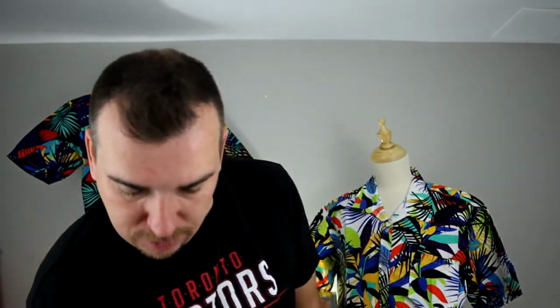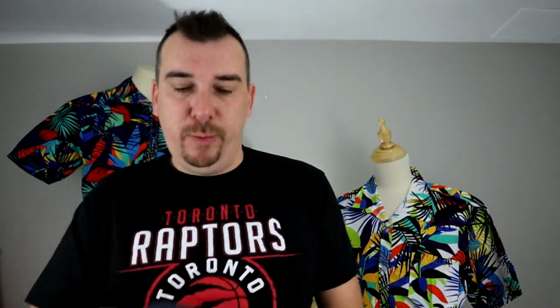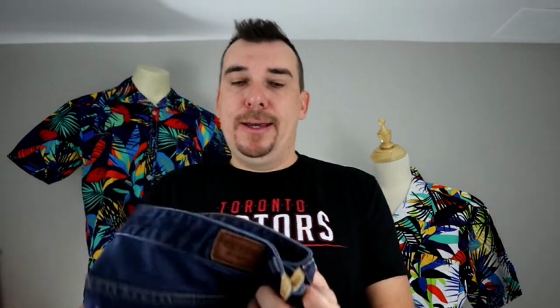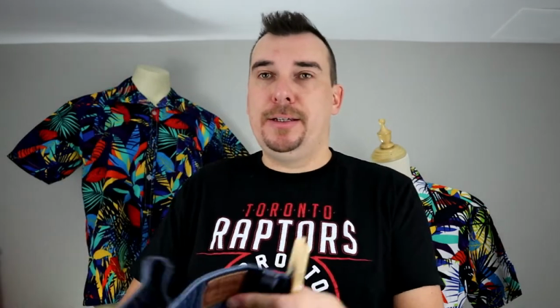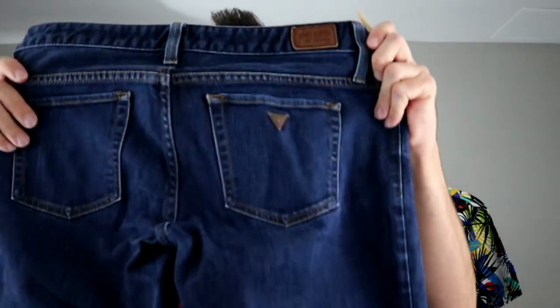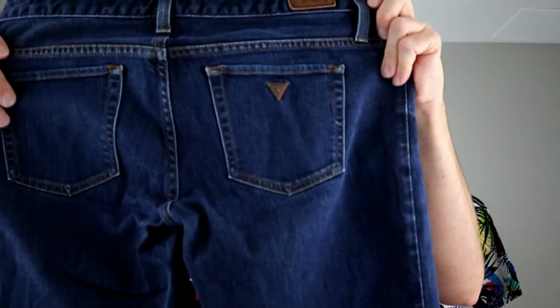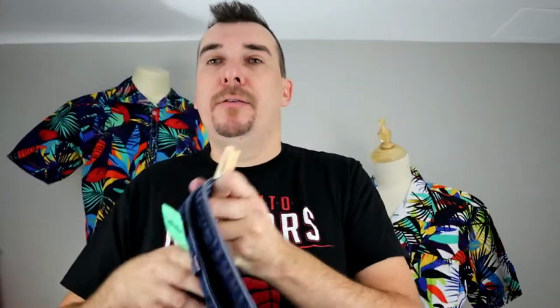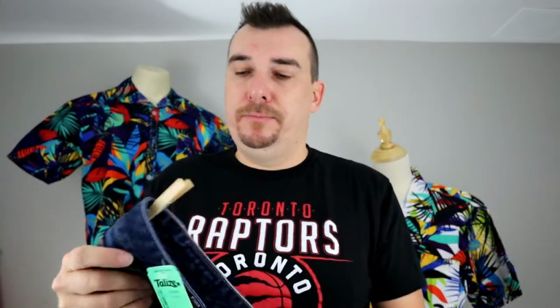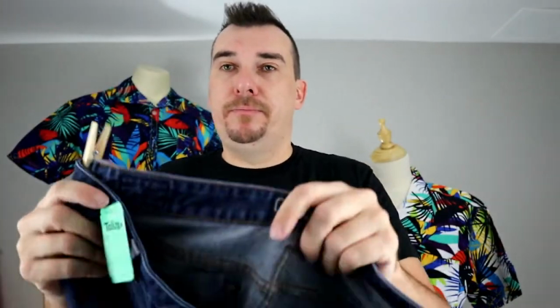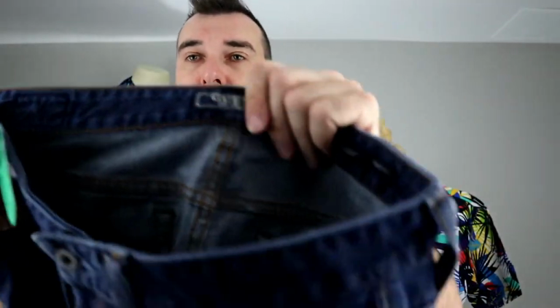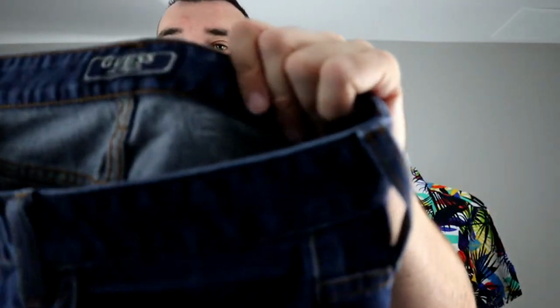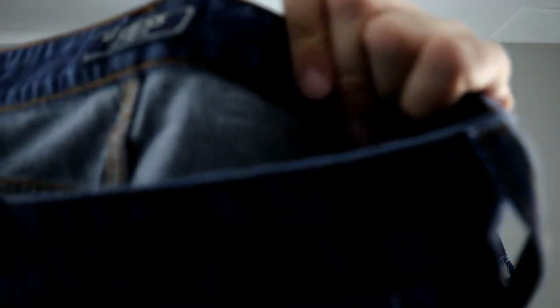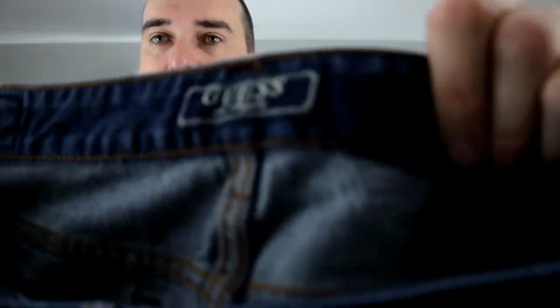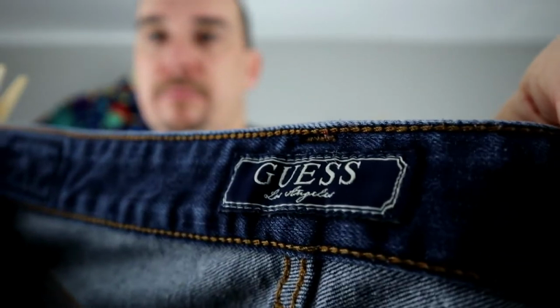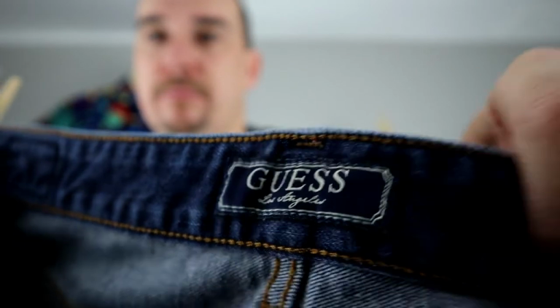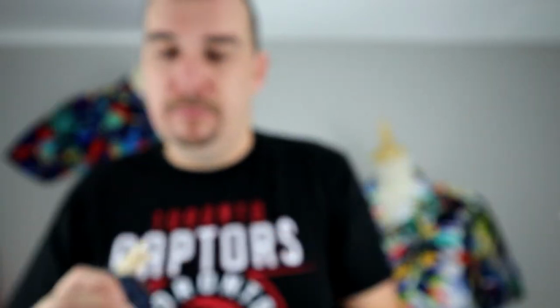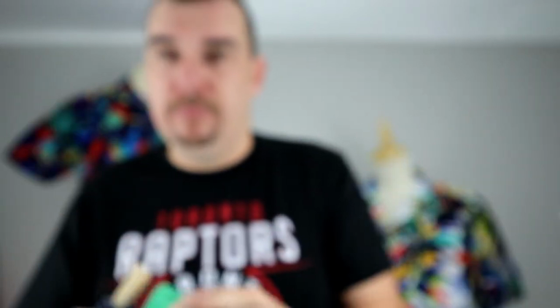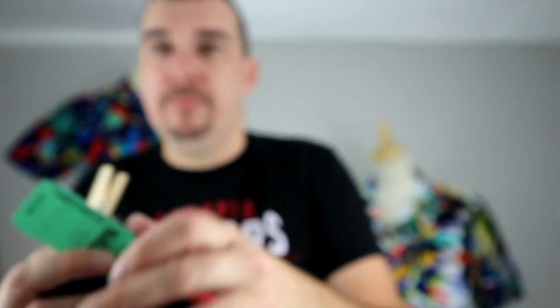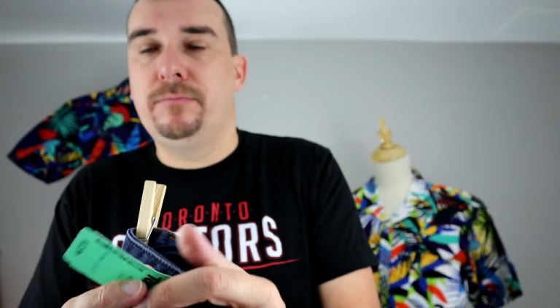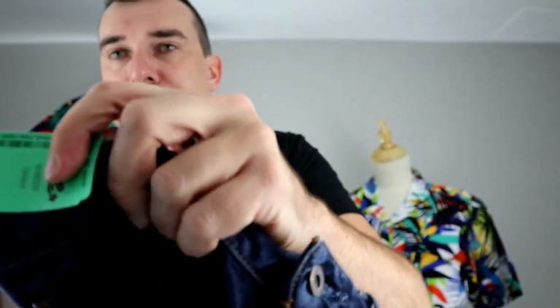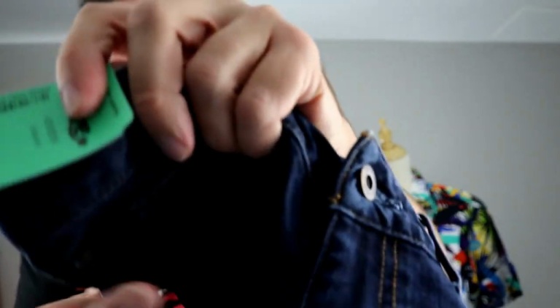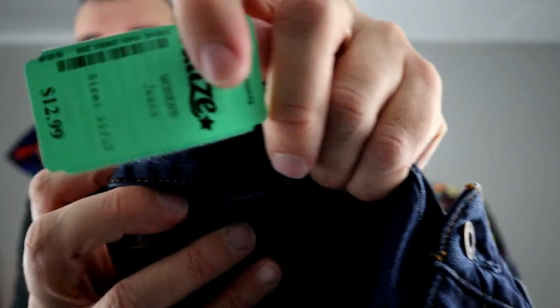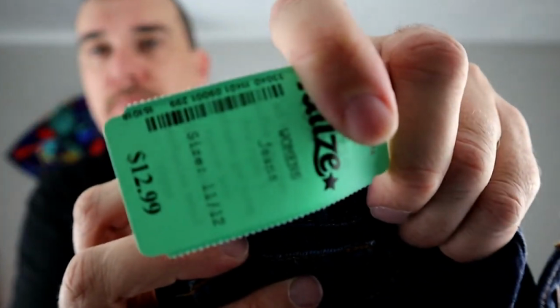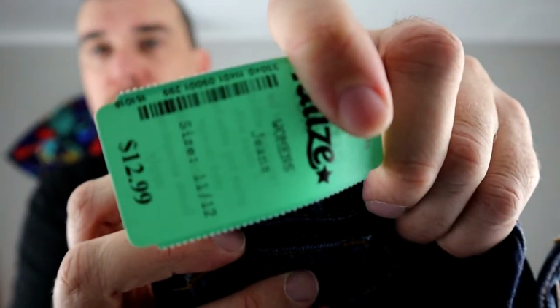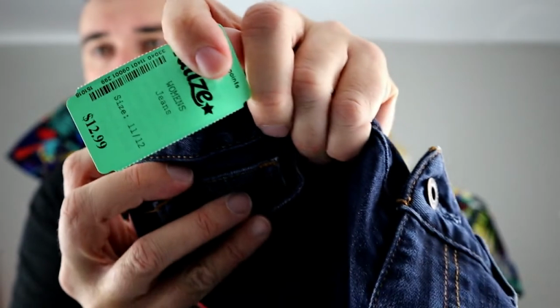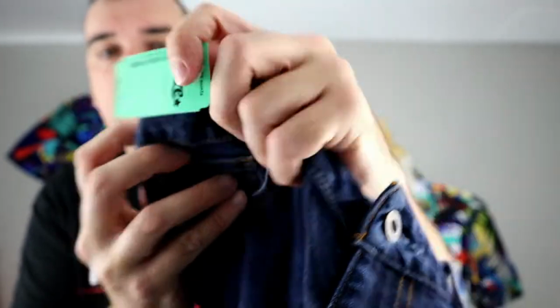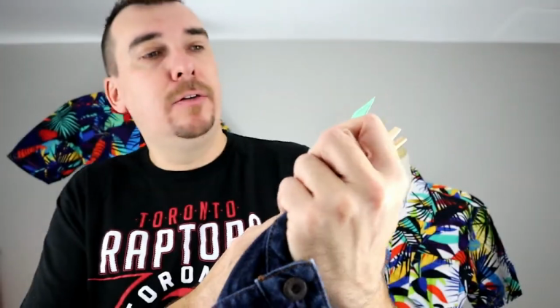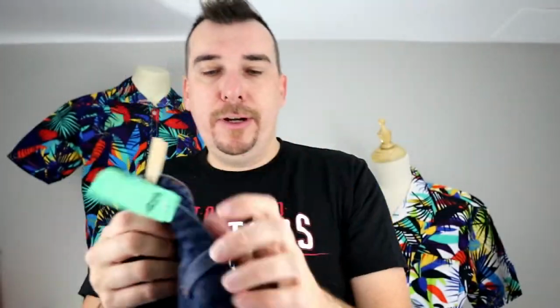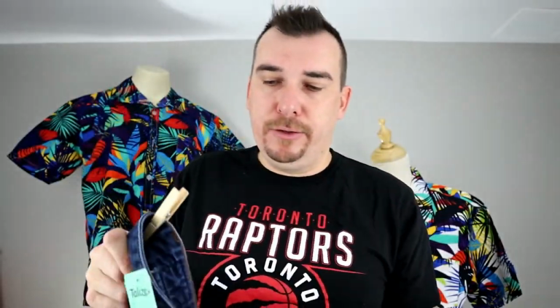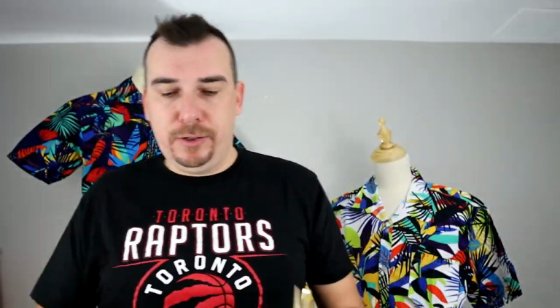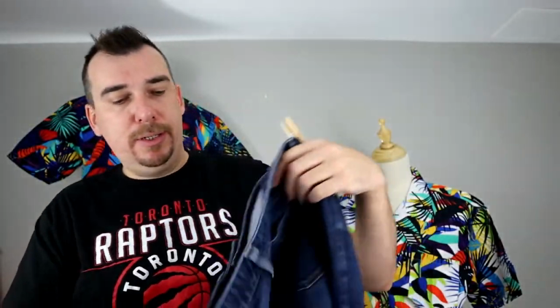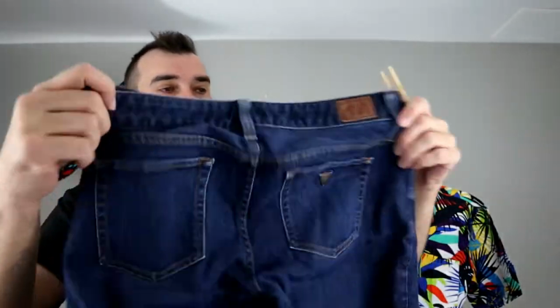Another pair of Guess. These were $12.99 — $13 — so we paid $6.50.